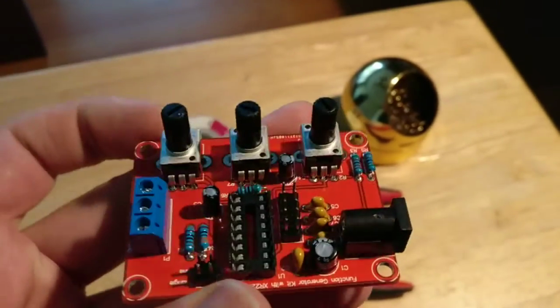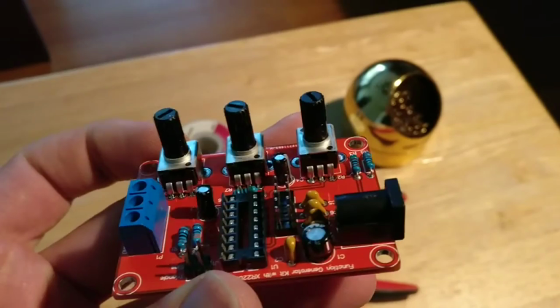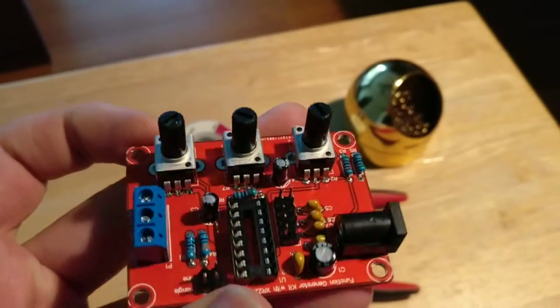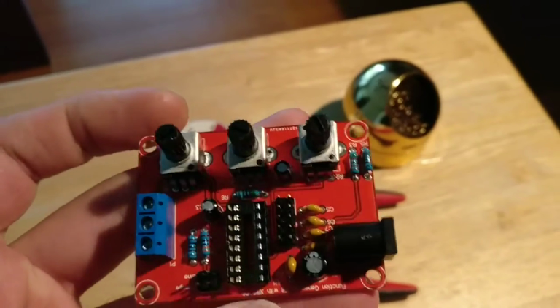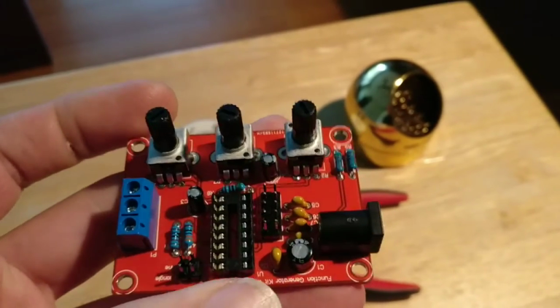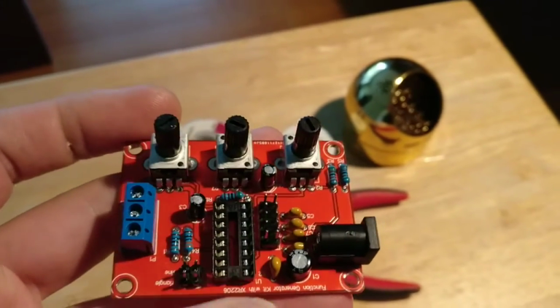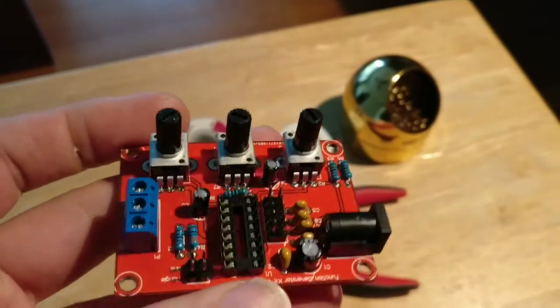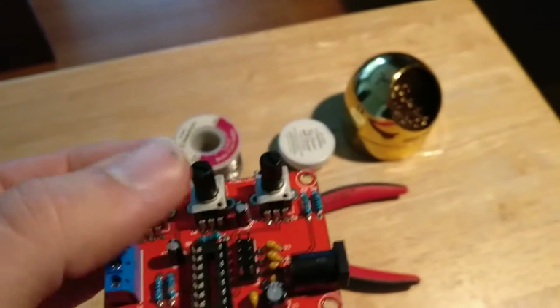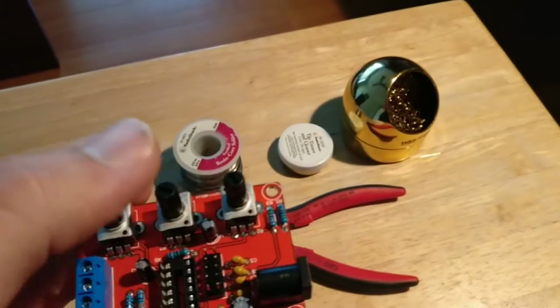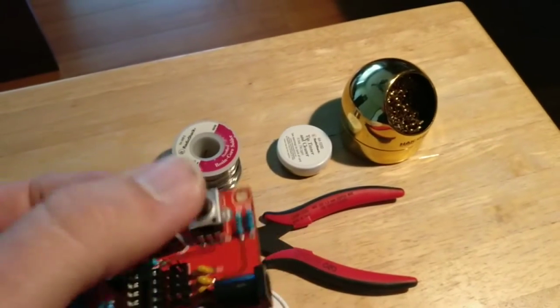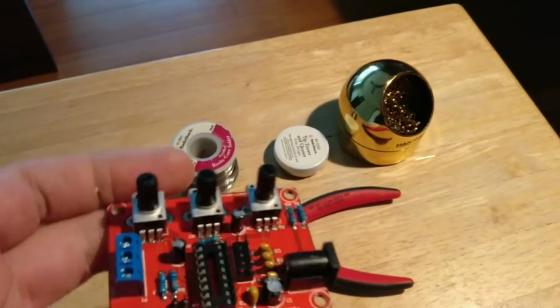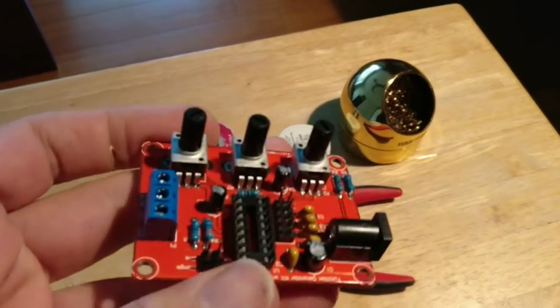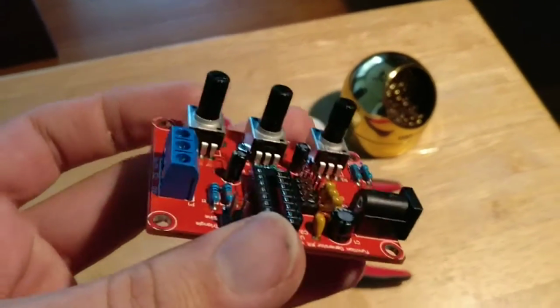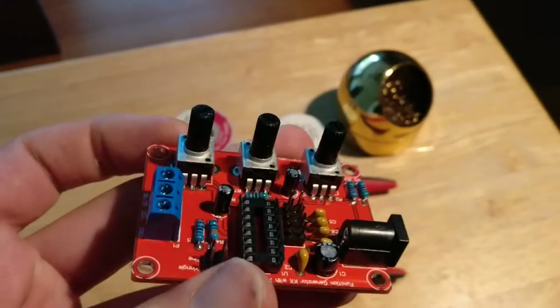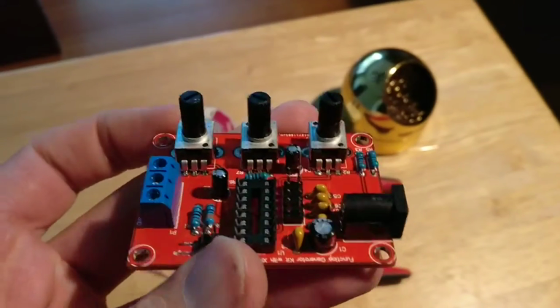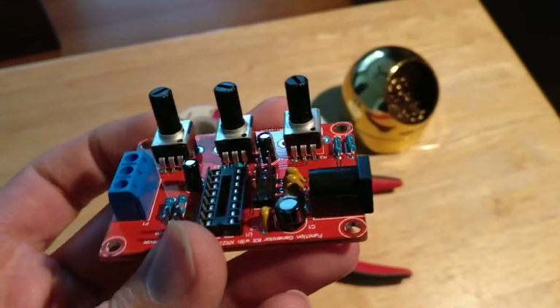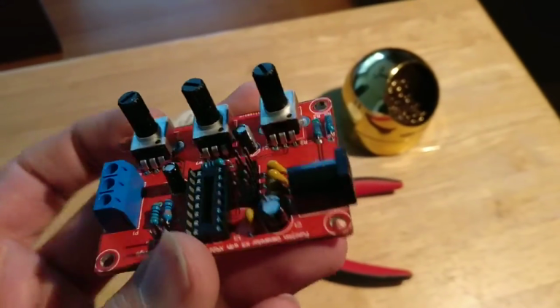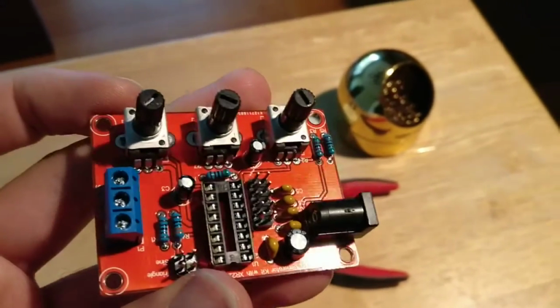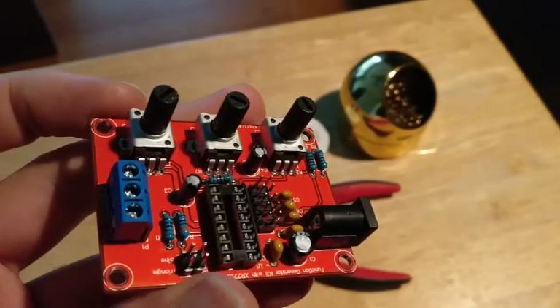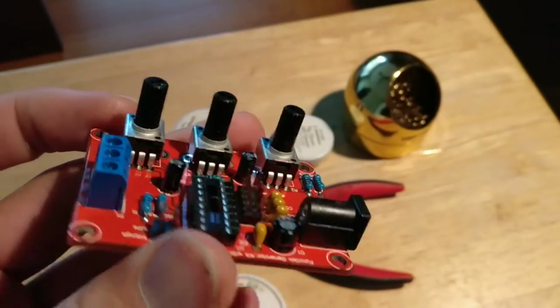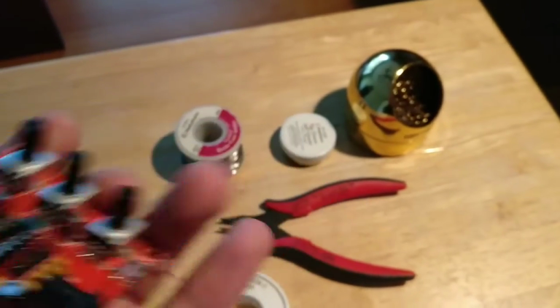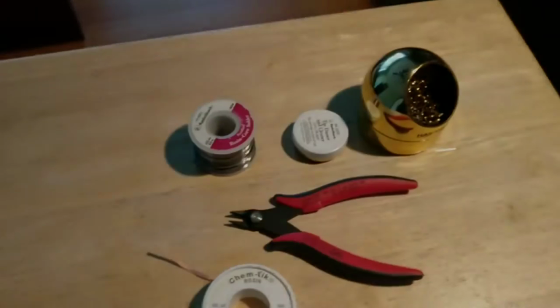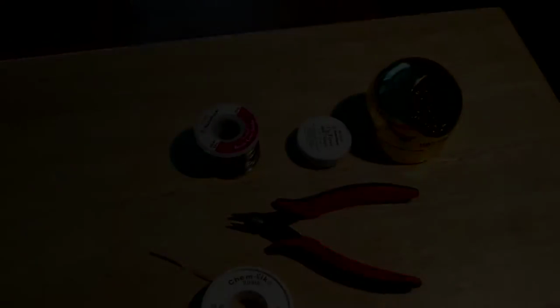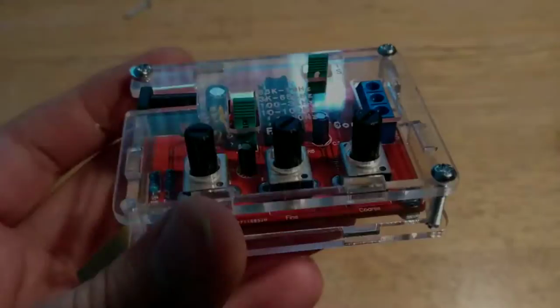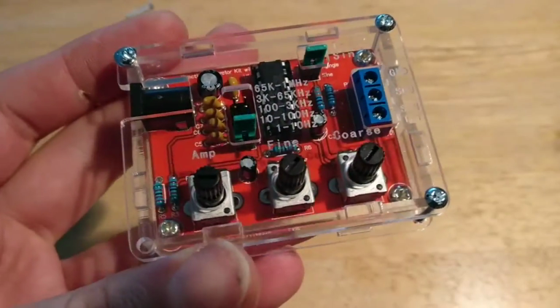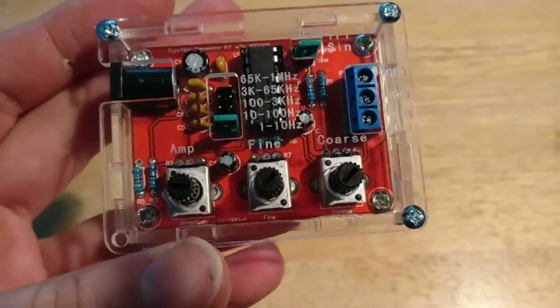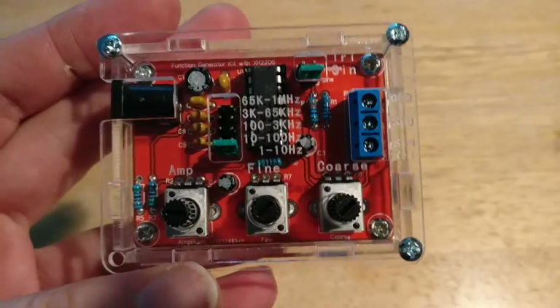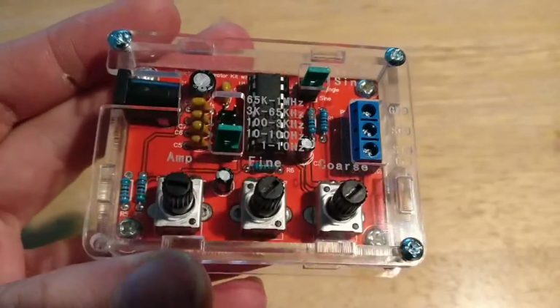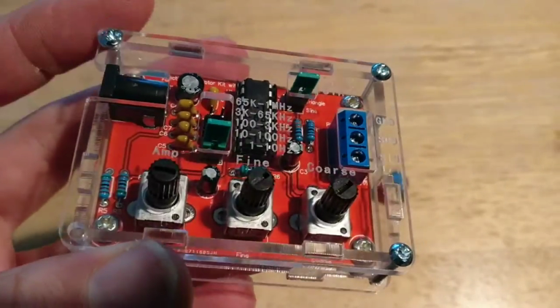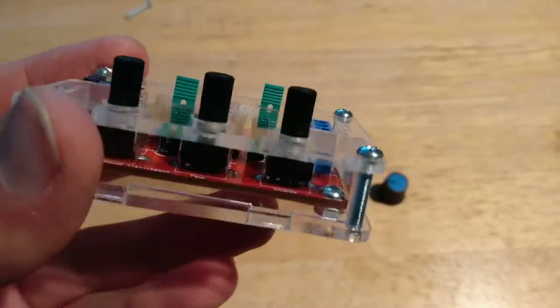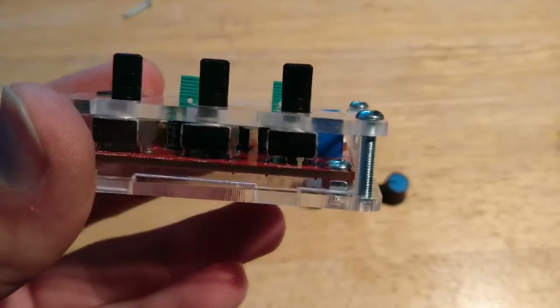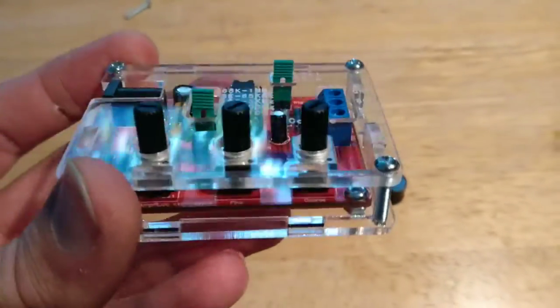Next step is to put the IC in there and the knob caps as well, and give it a try. All right, so I went ahead and put the case together.